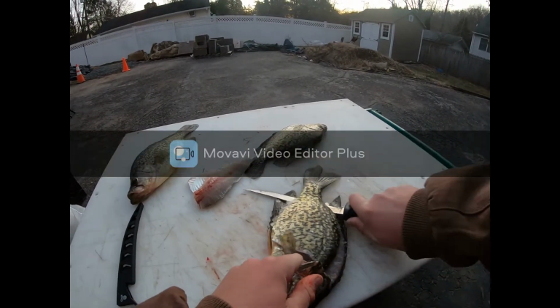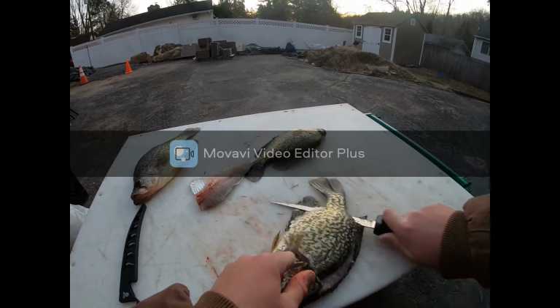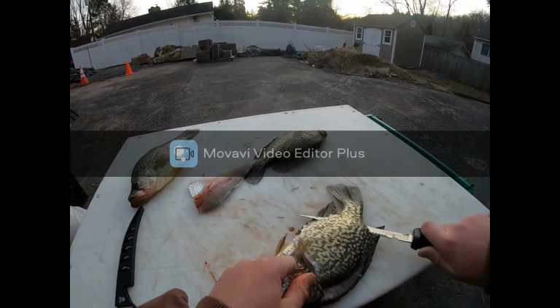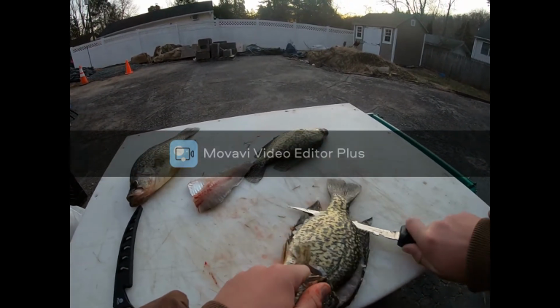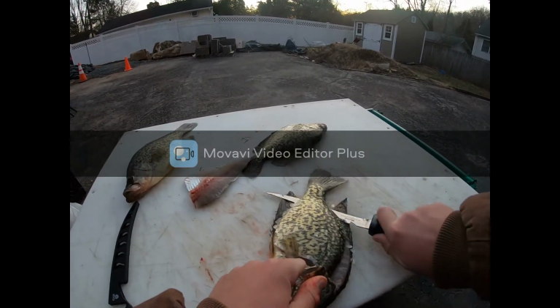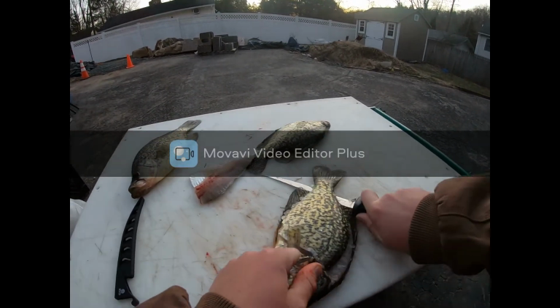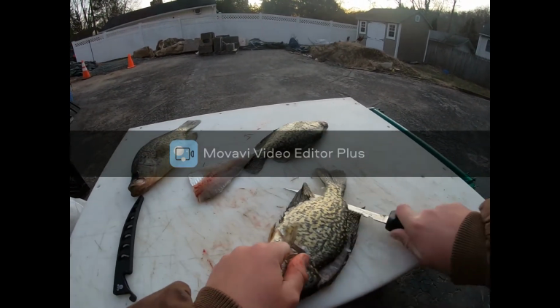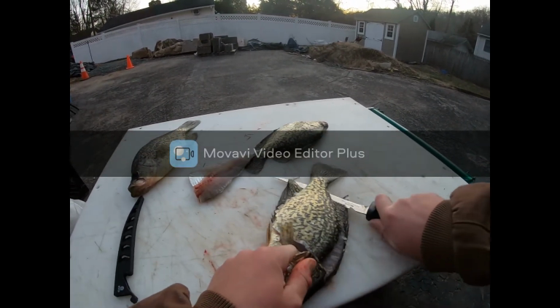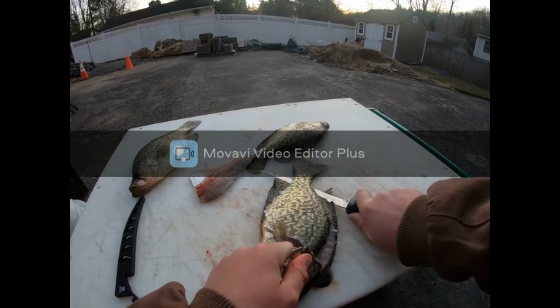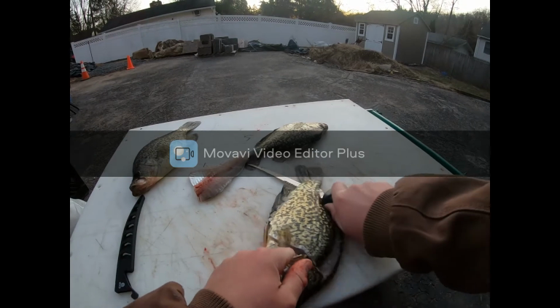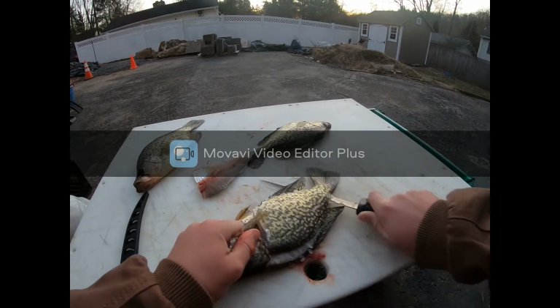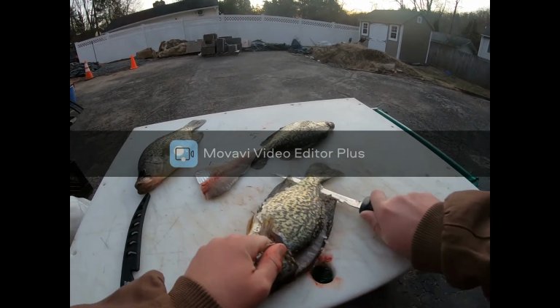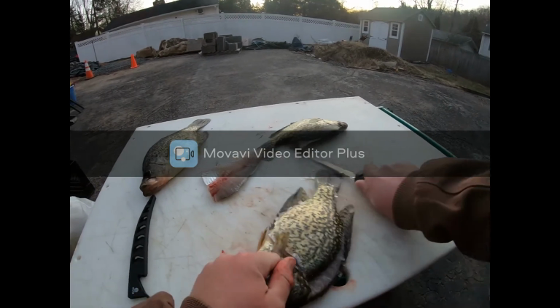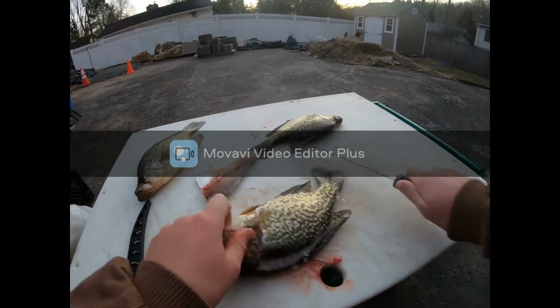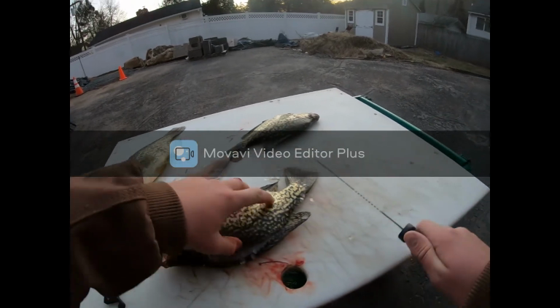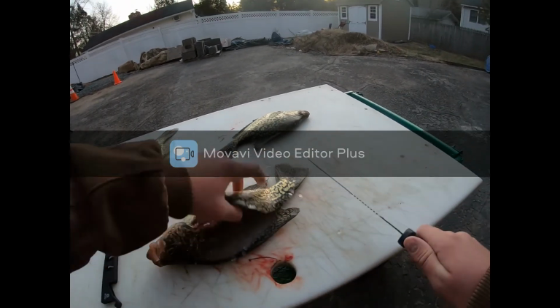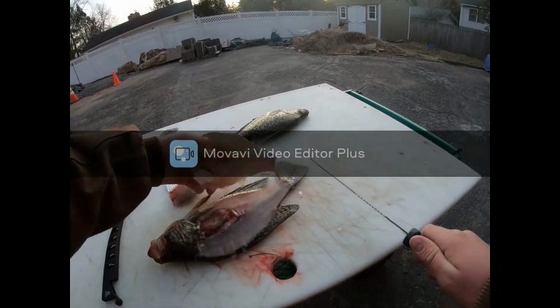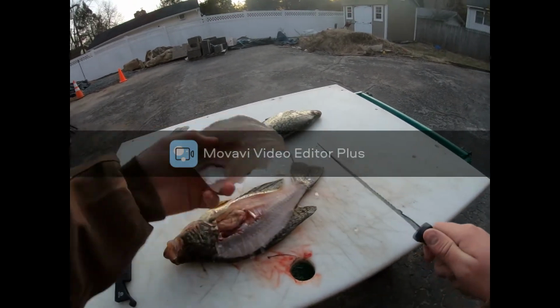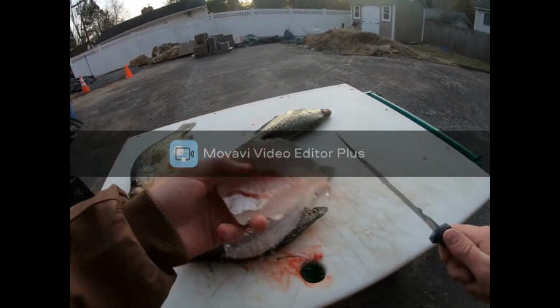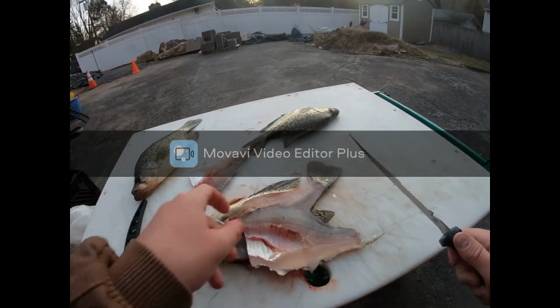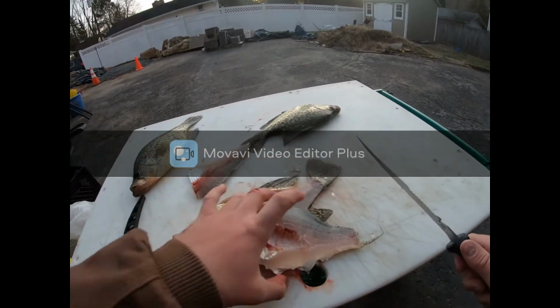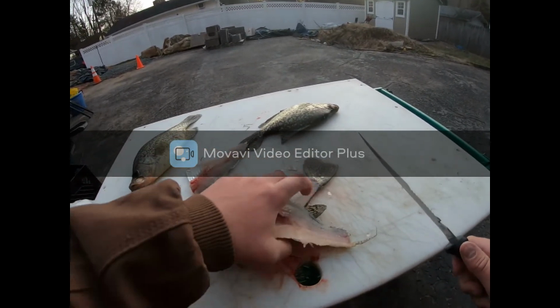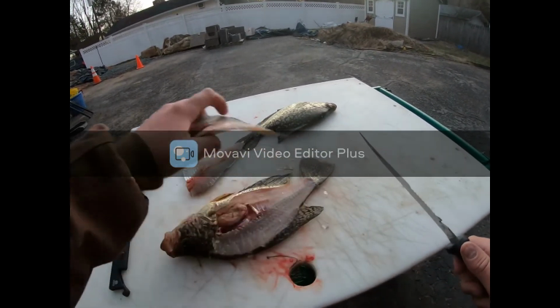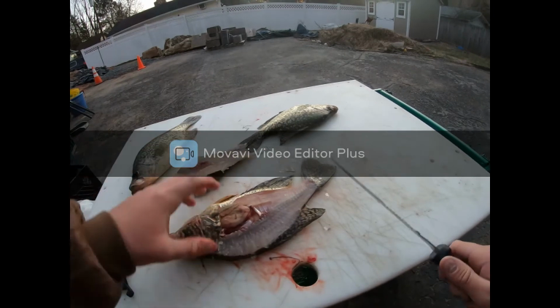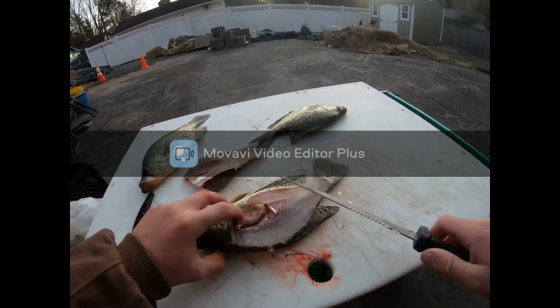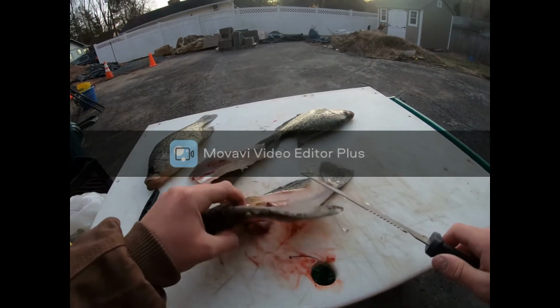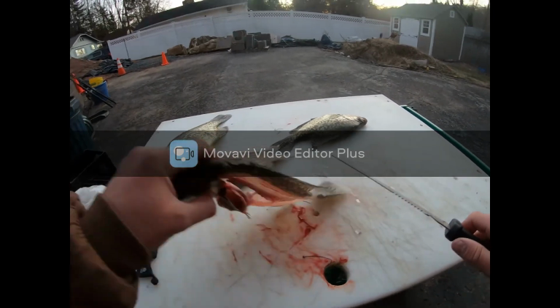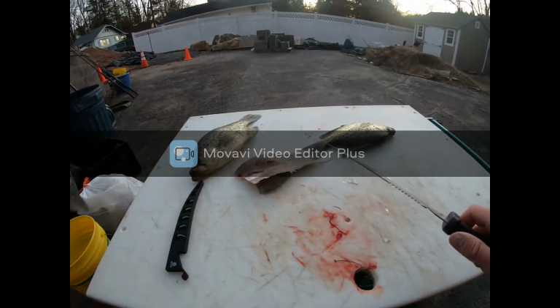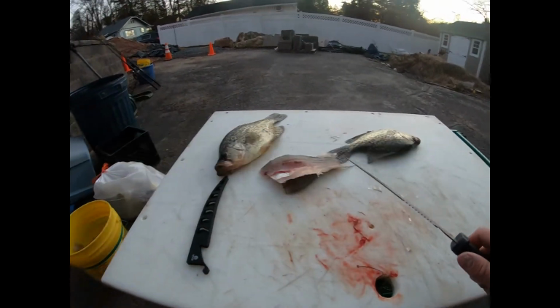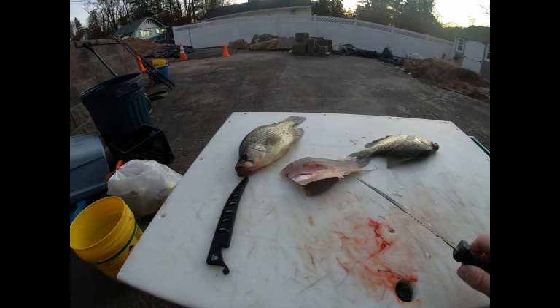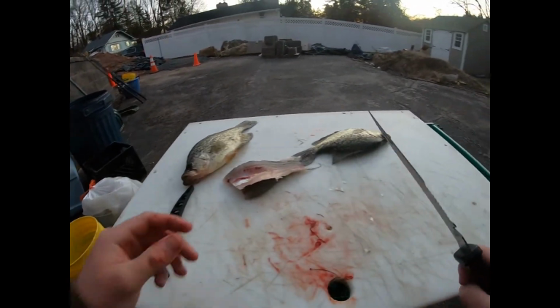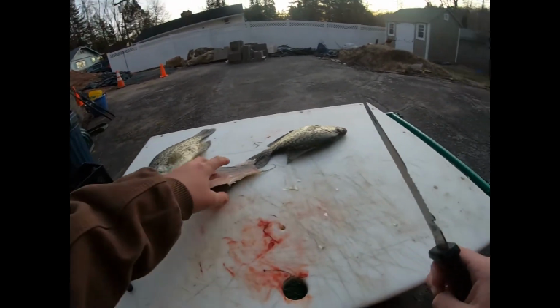As long as you're hearing that knife hit the bone, you're doing good. Alright, another beautiful fillet. Now that's done. That's garbage now.